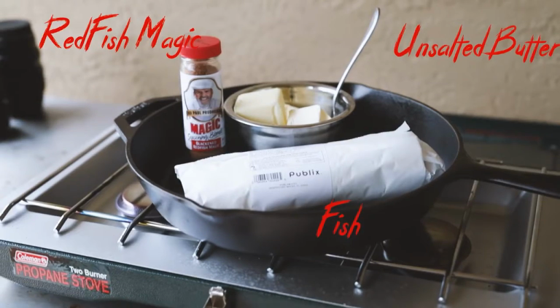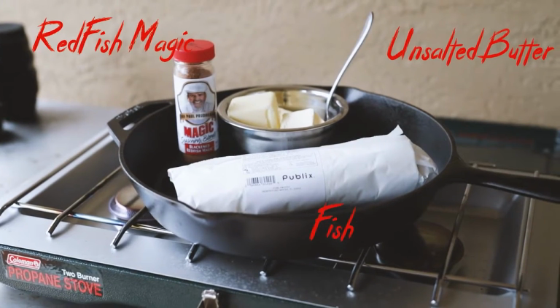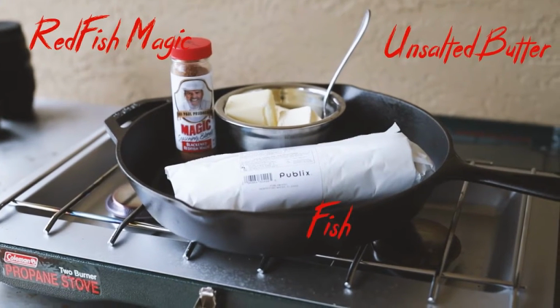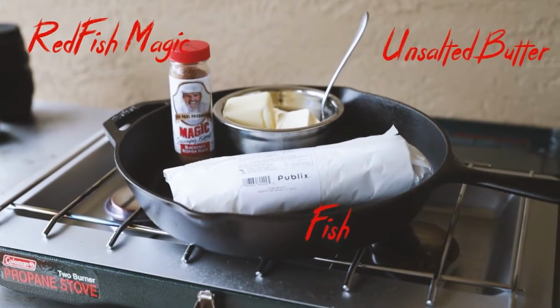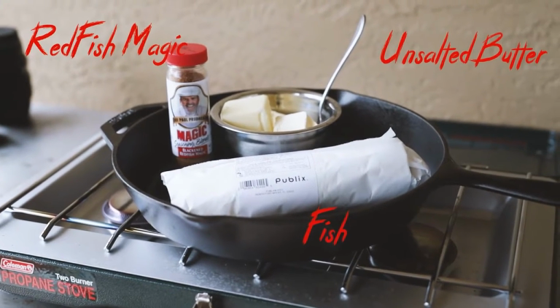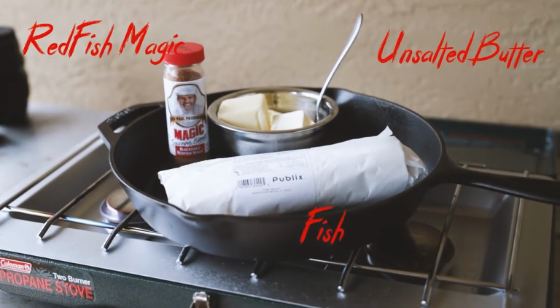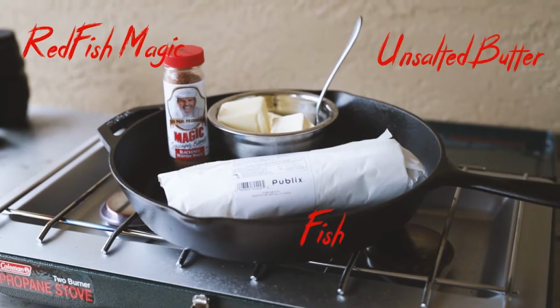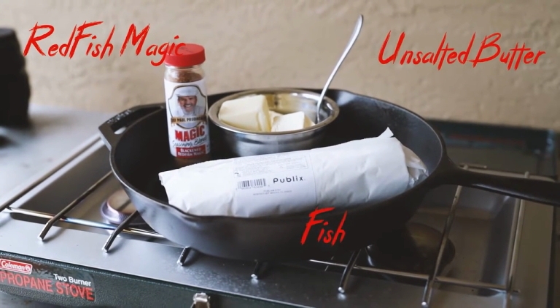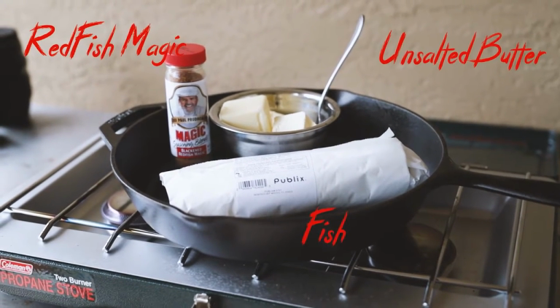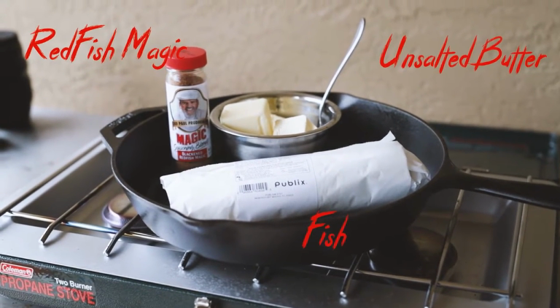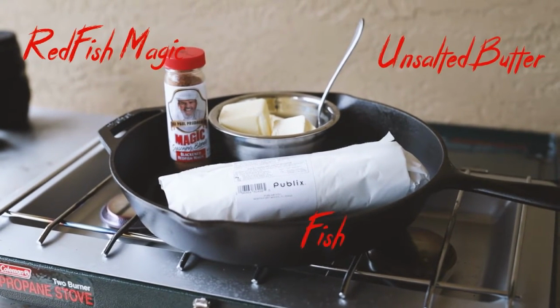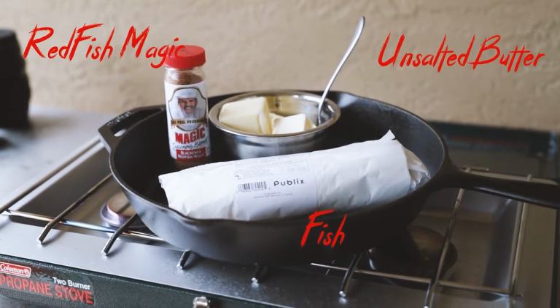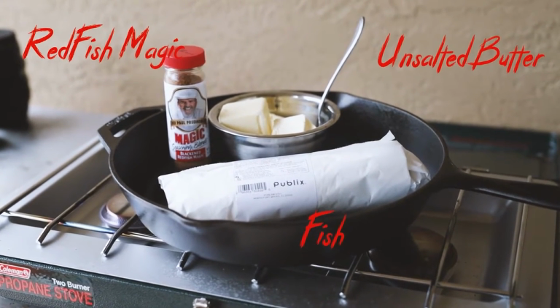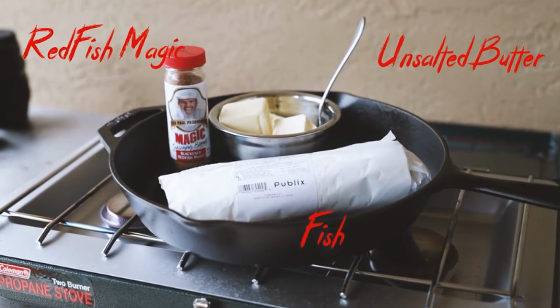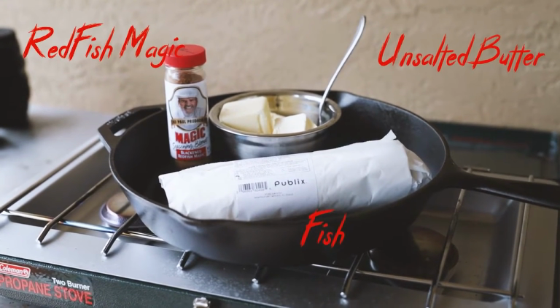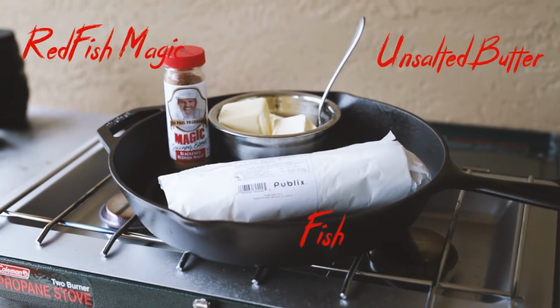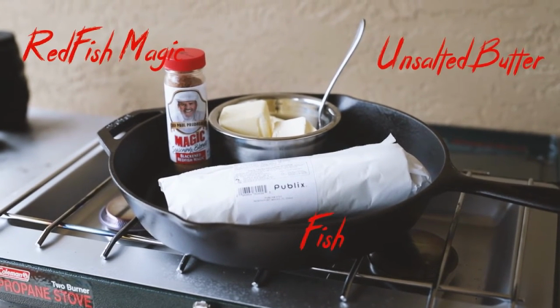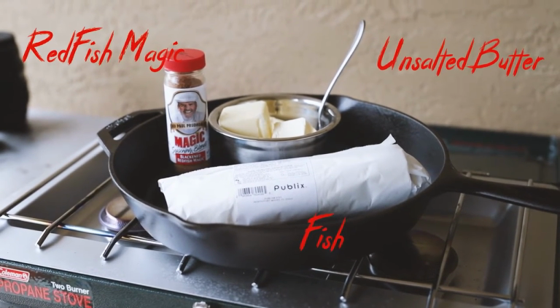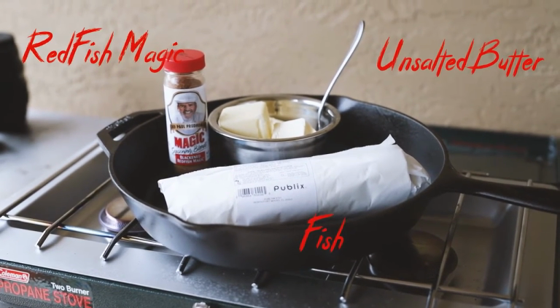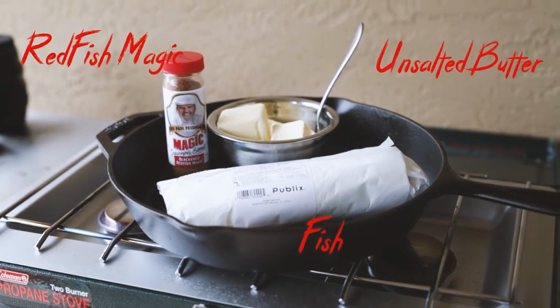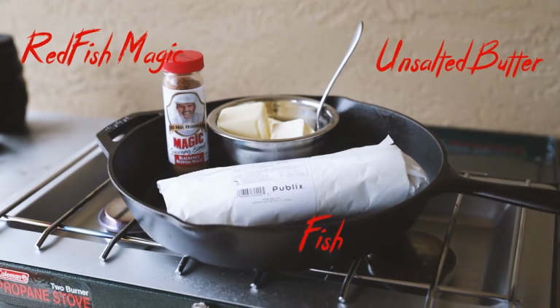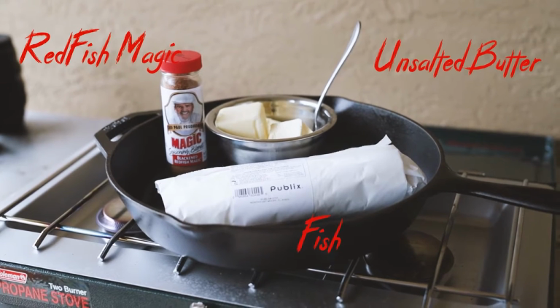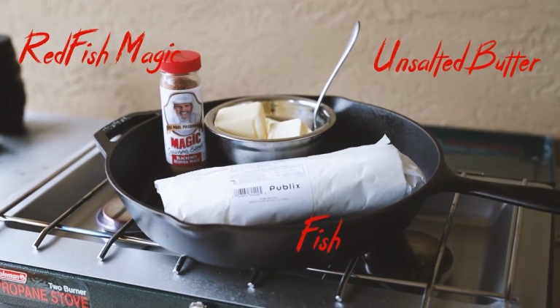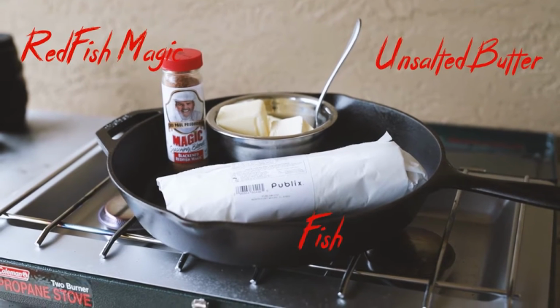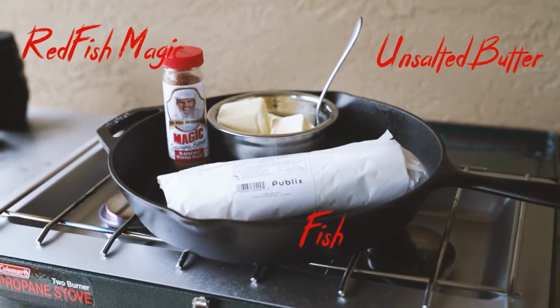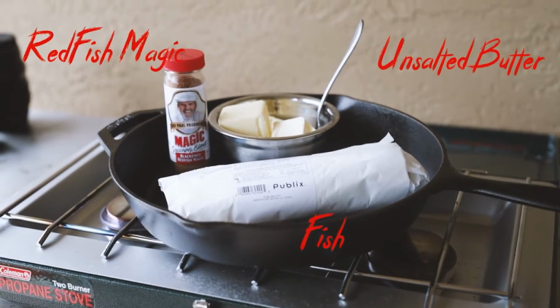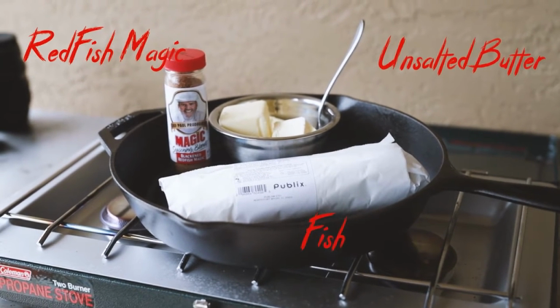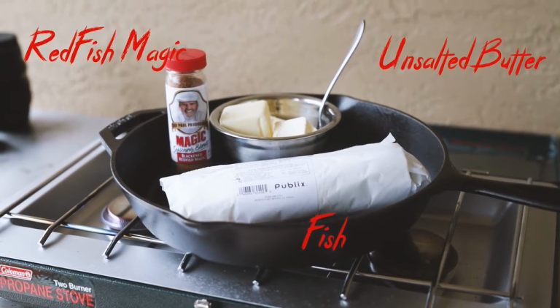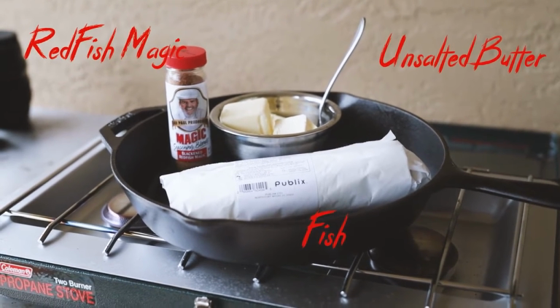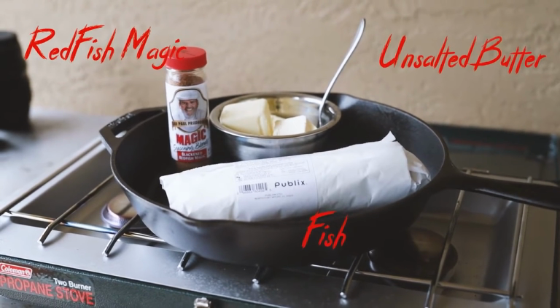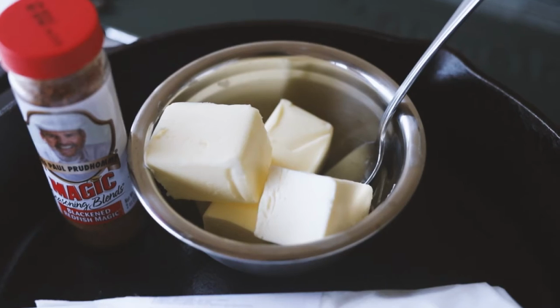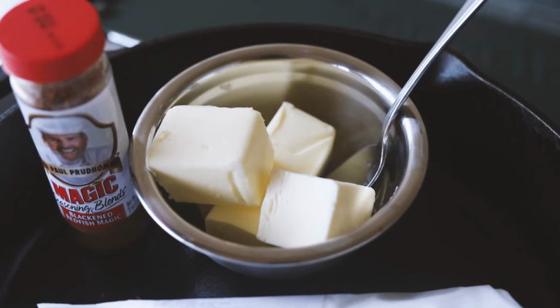Let's go over ingredients. You're going to need Paul Prudhomme's Redfish Magic, about a stick and a half of unsalted butter and something to melt it in, and the fish of your choice.